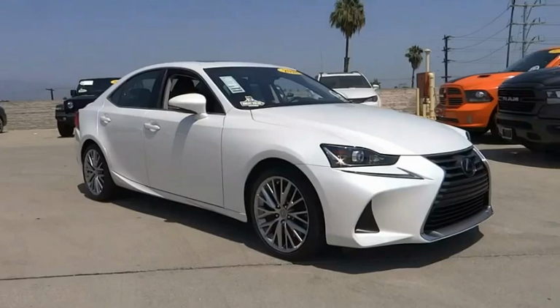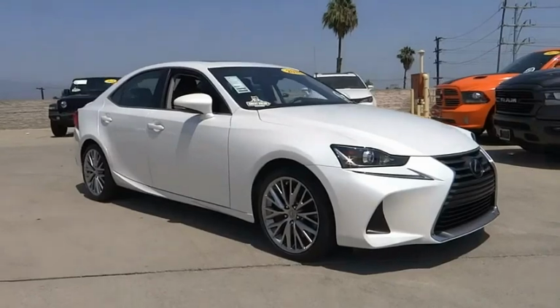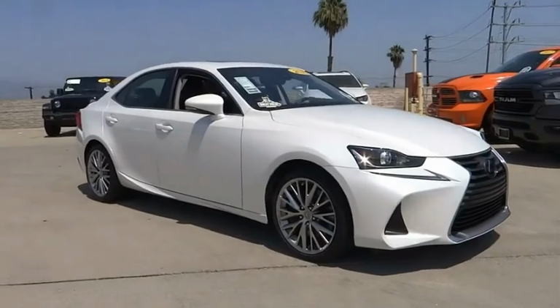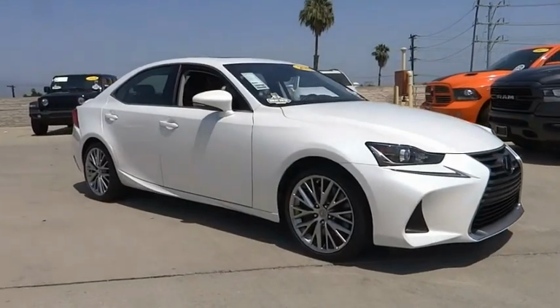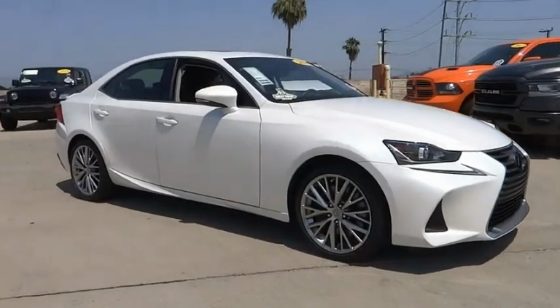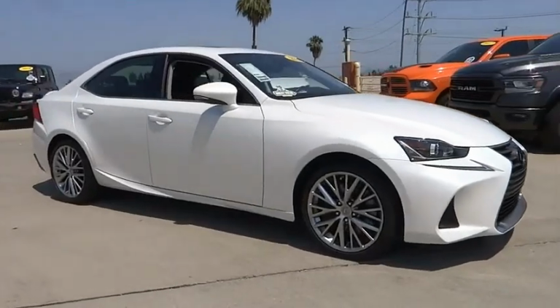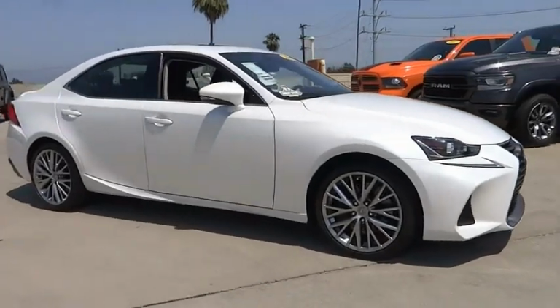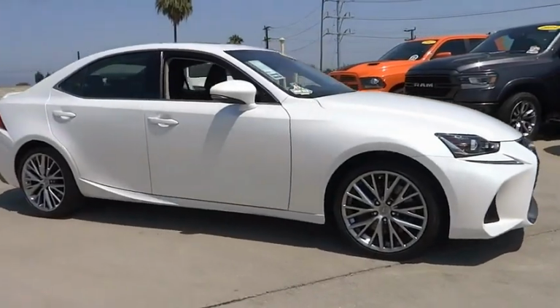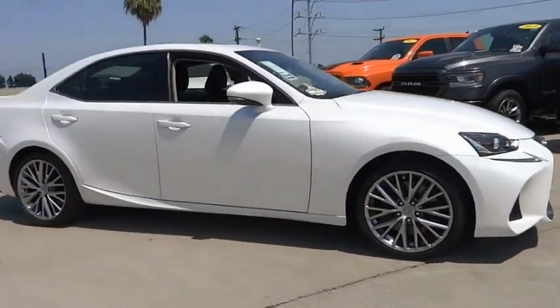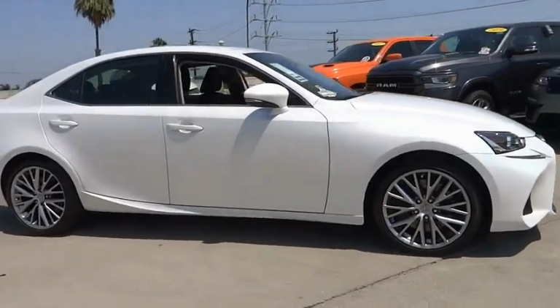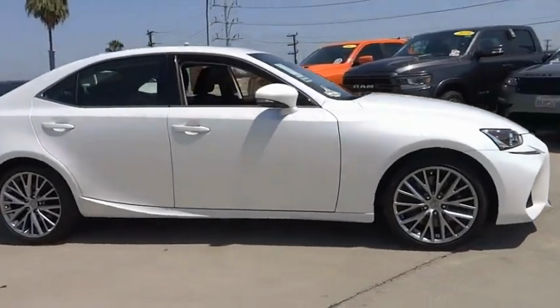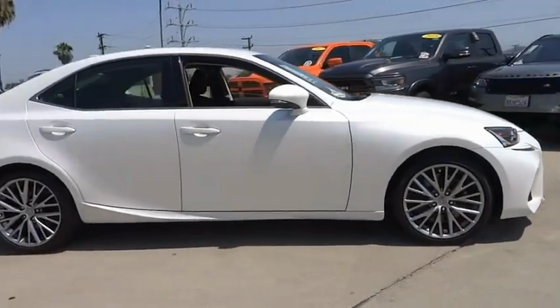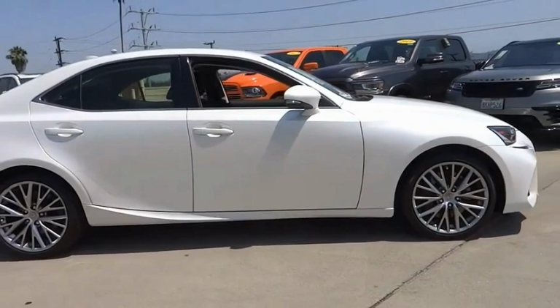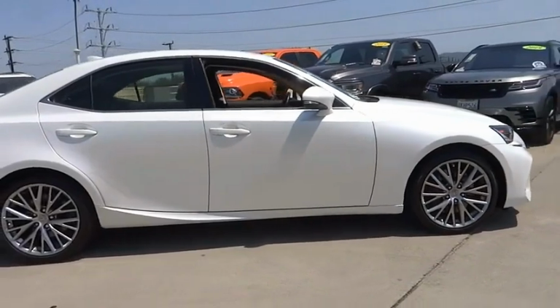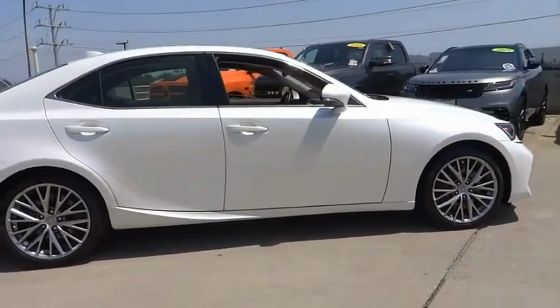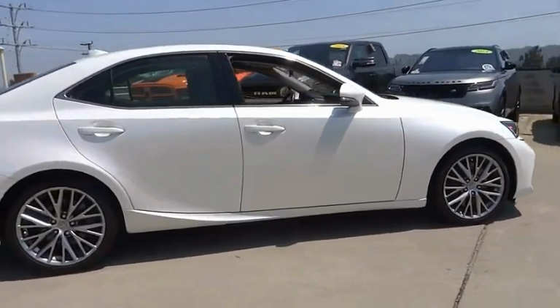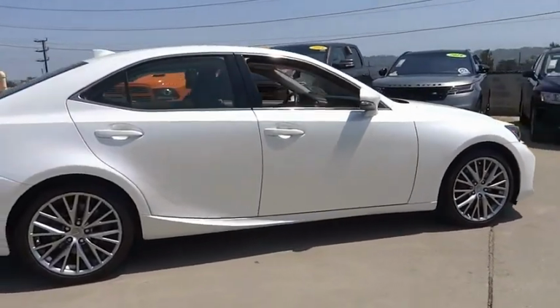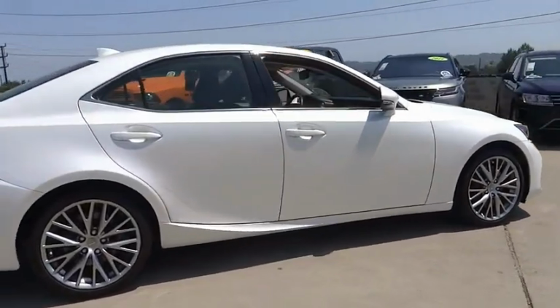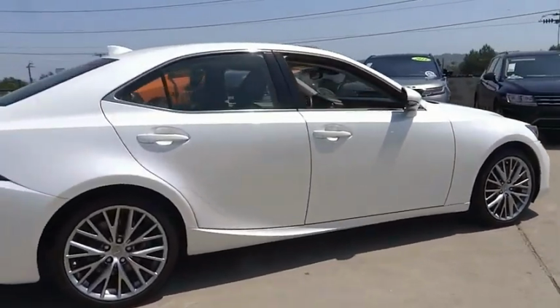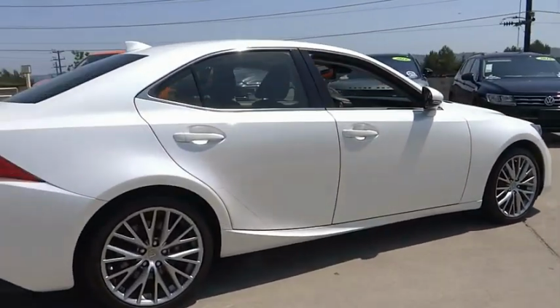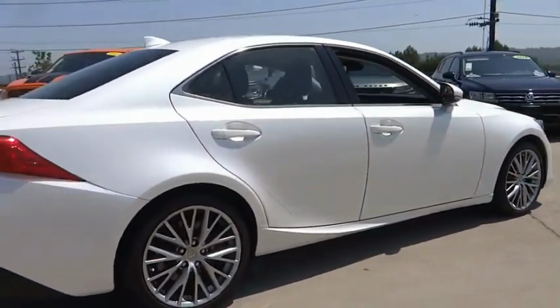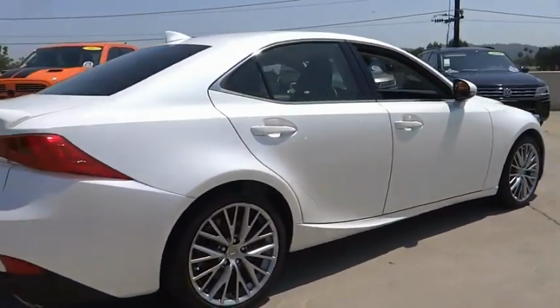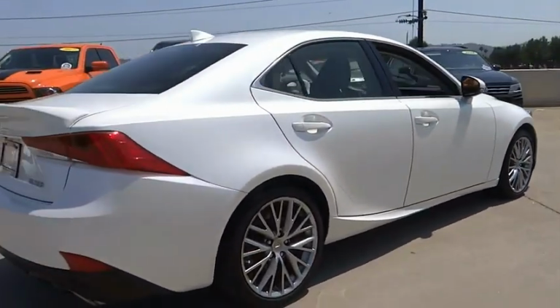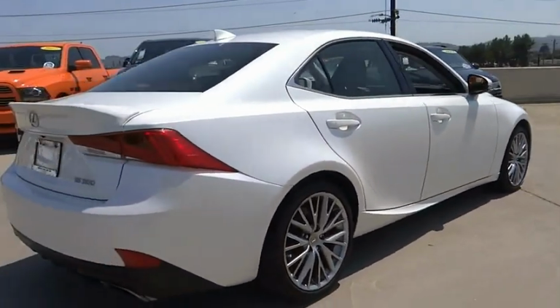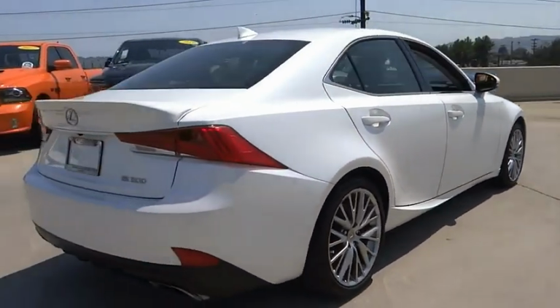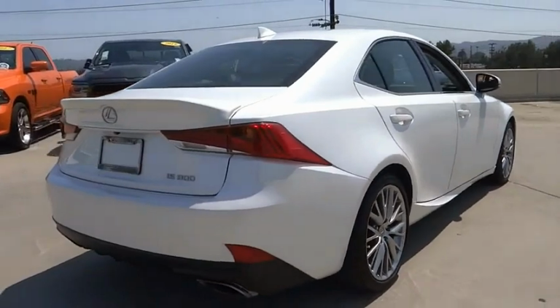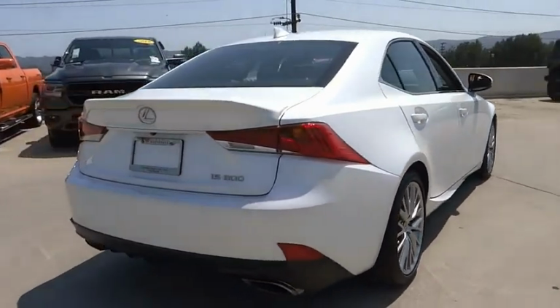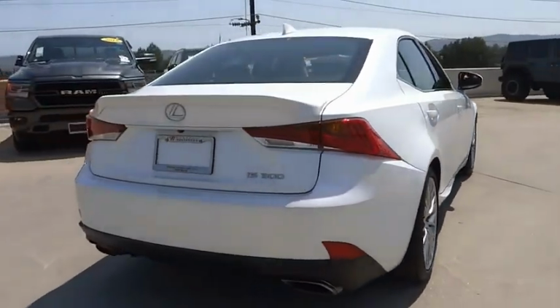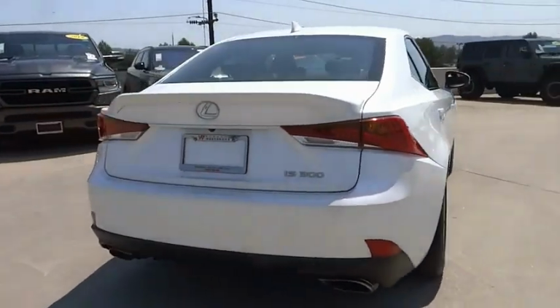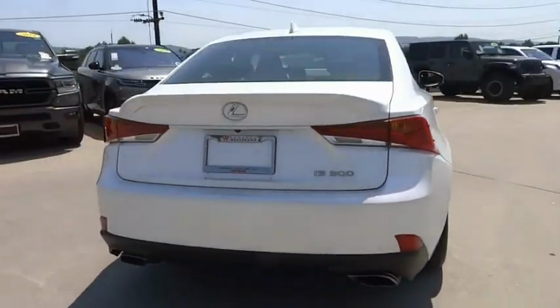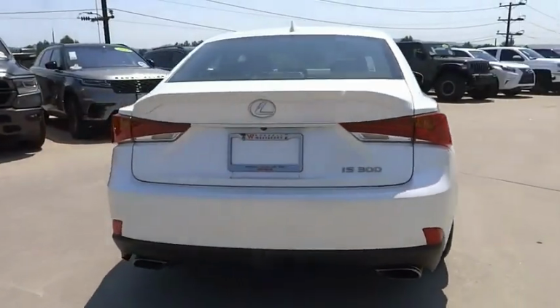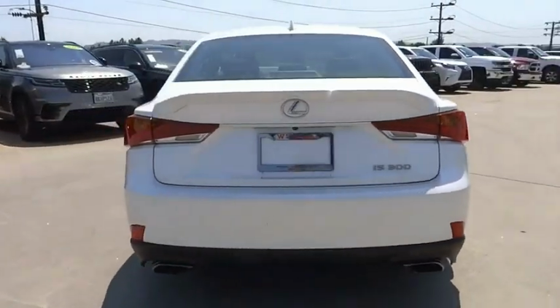You are going to love the 2018 IS. The IS is the compact luxury sedan offered by Lexus under Toyota. The IS fits the bill for sports-minded drivers looking for luxury in a compact design.